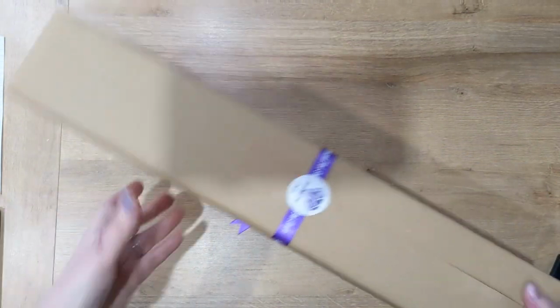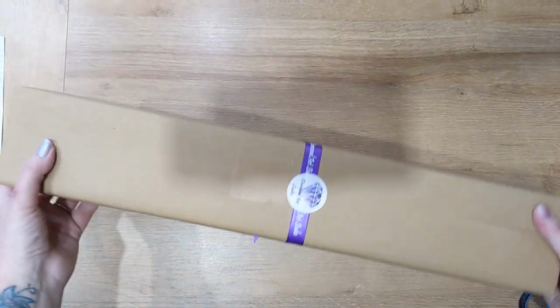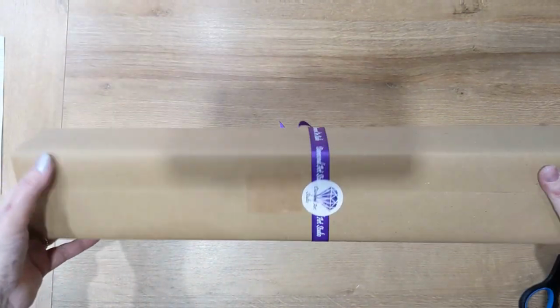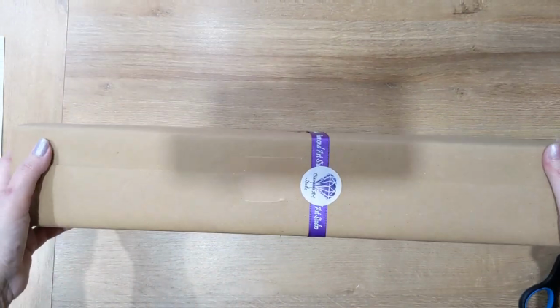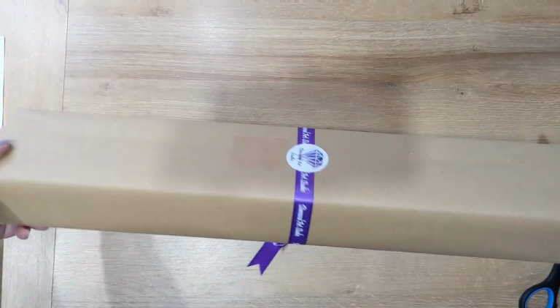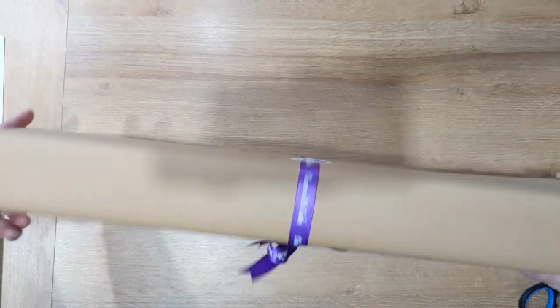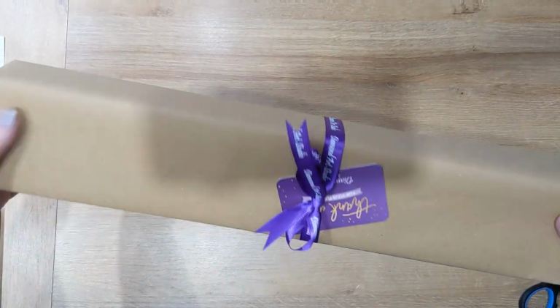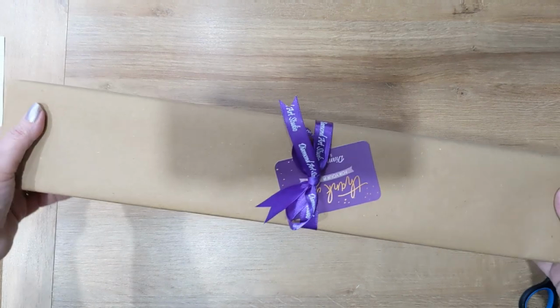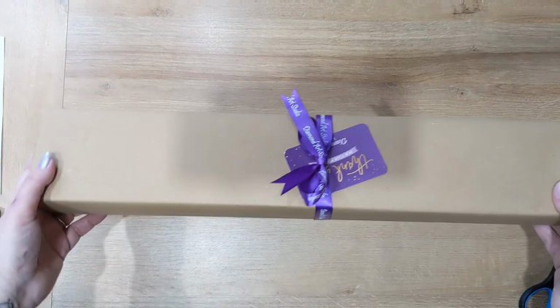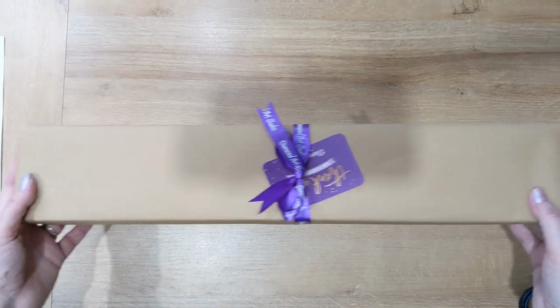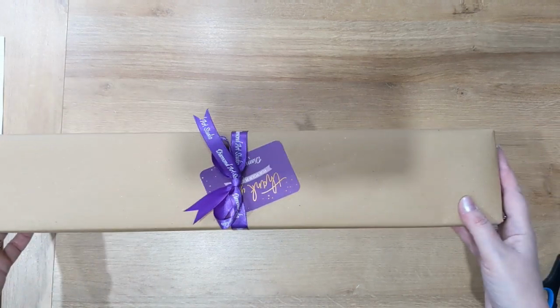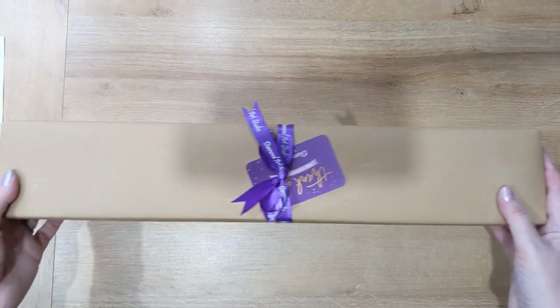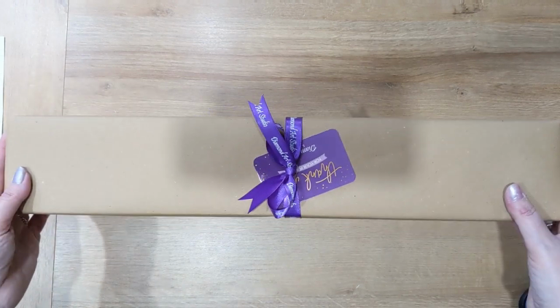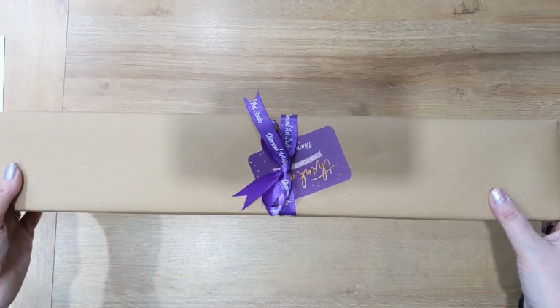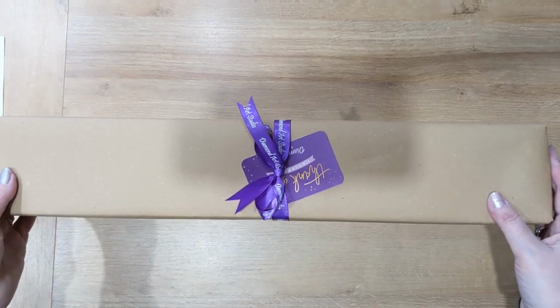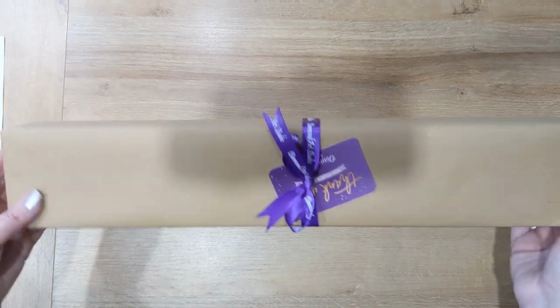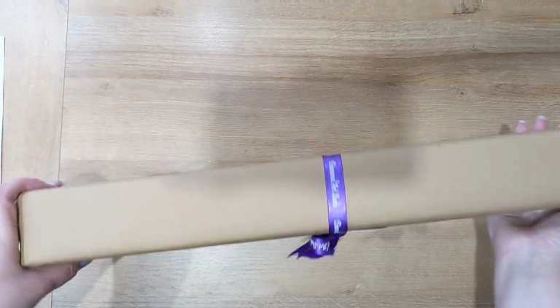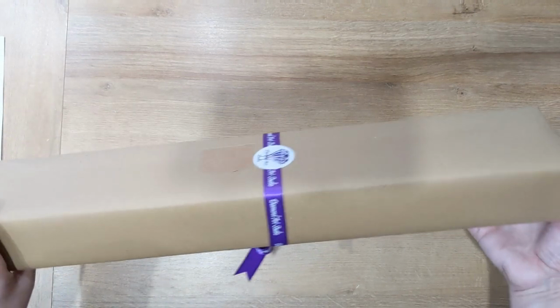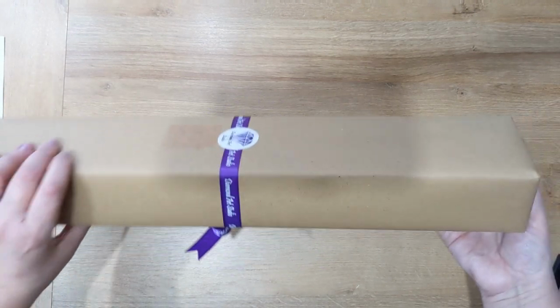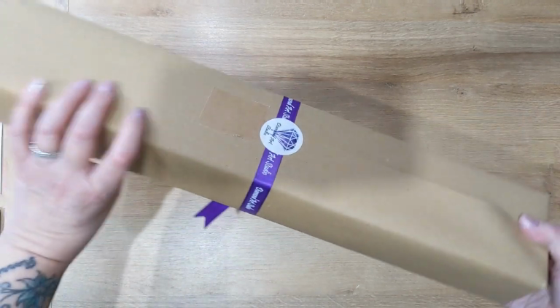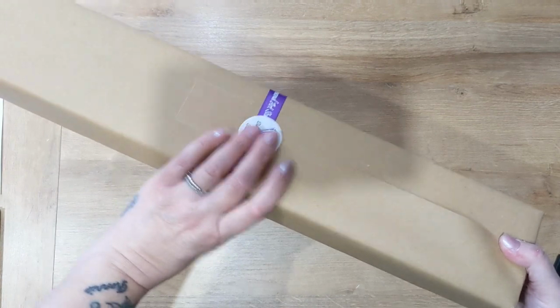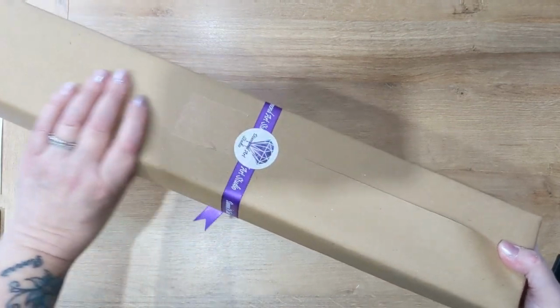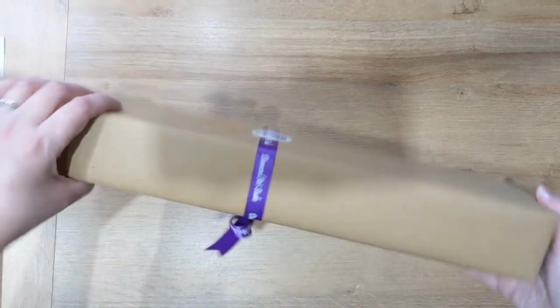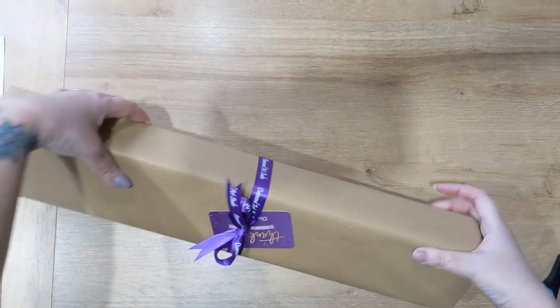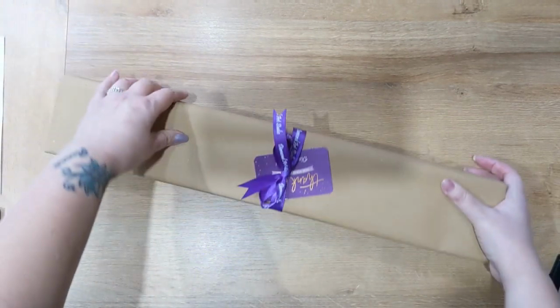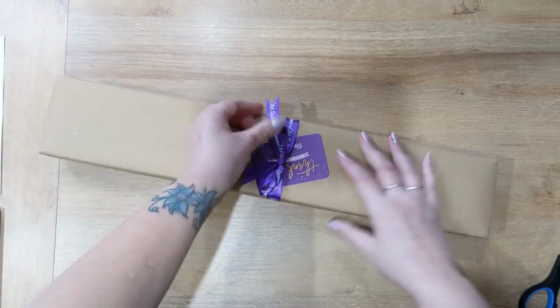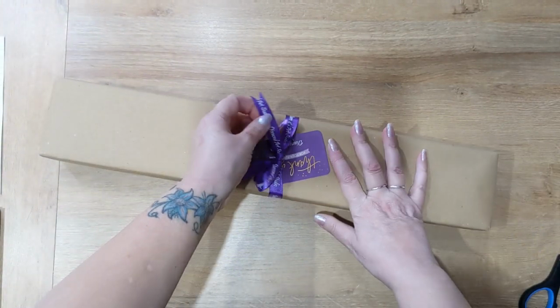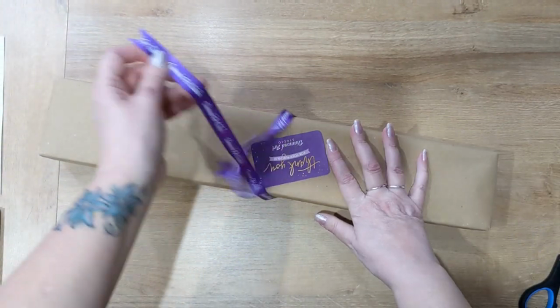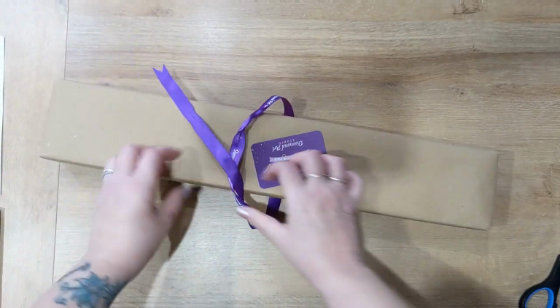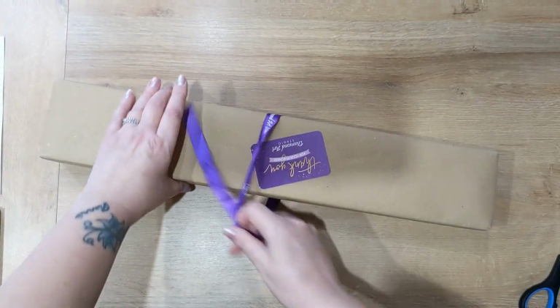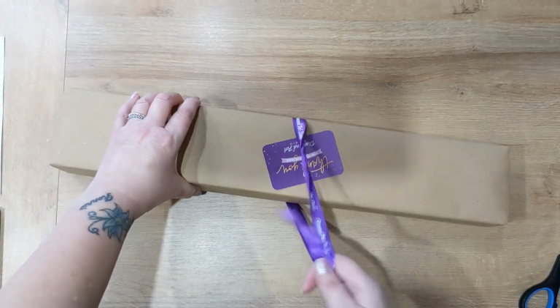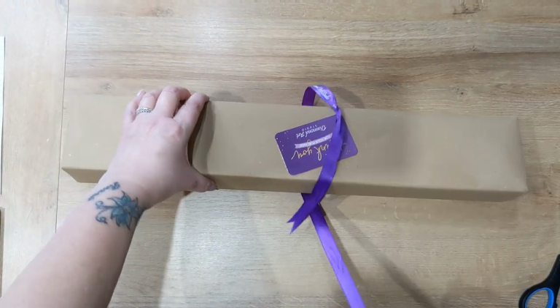Here we go — Diamond Art Studio's kits are hand-wrapped and they all arrive like this in brown paper with their branded purple ribbon.